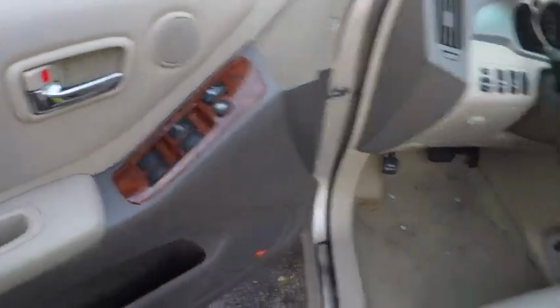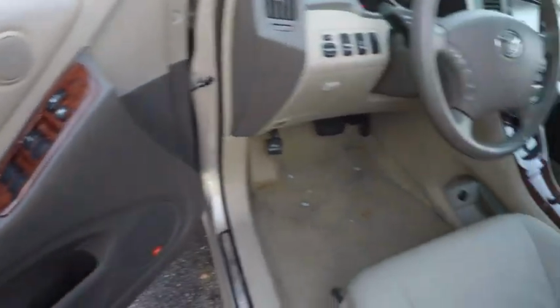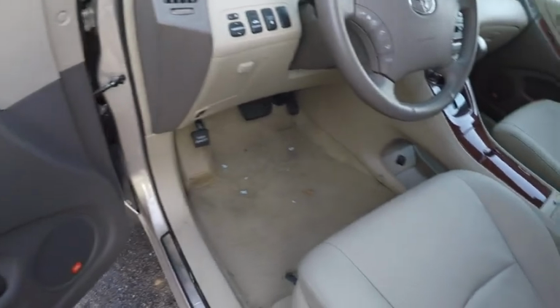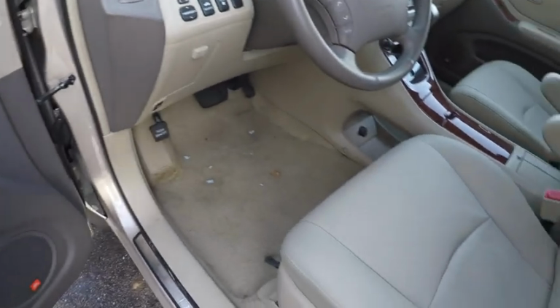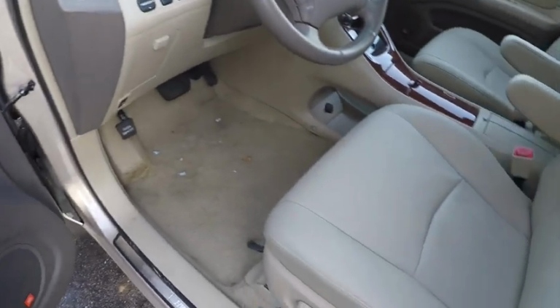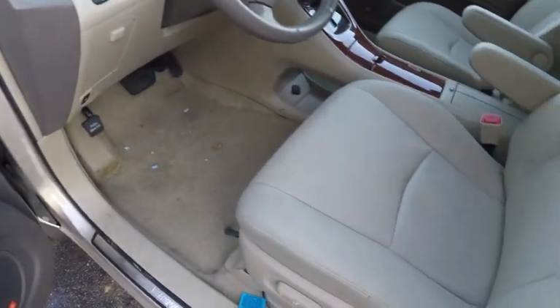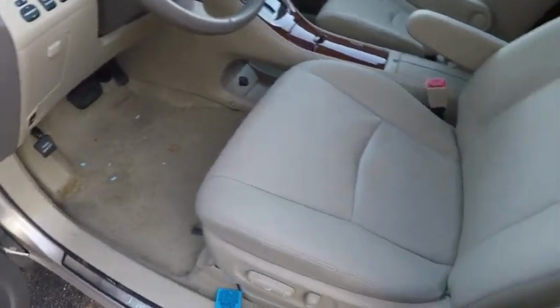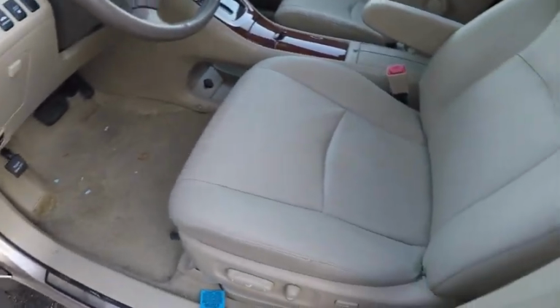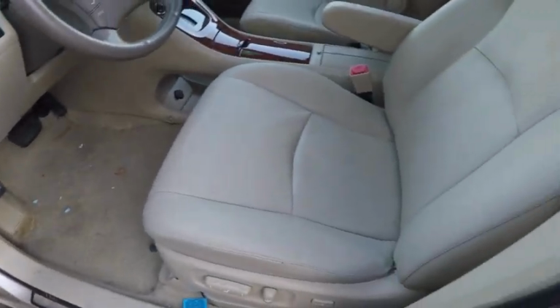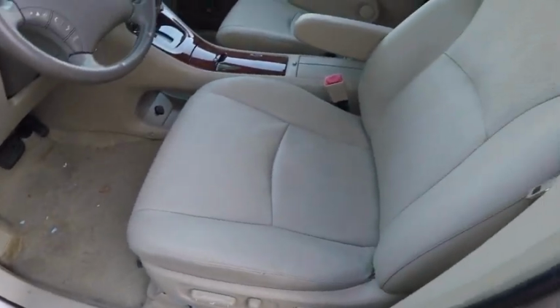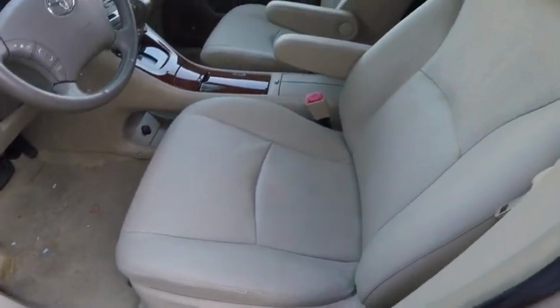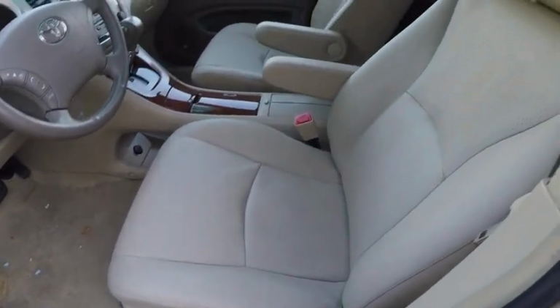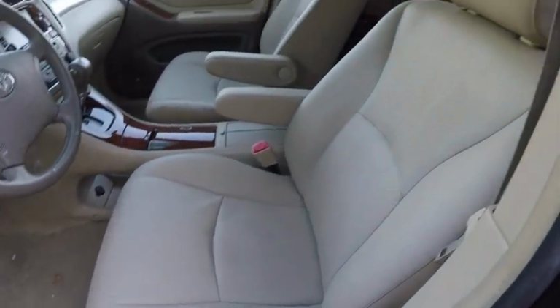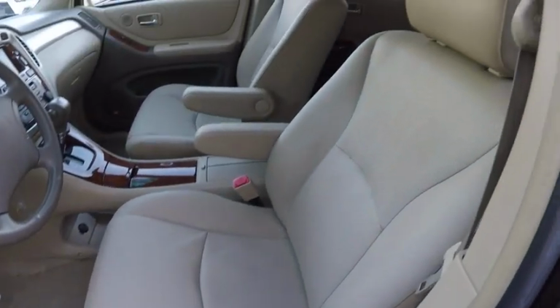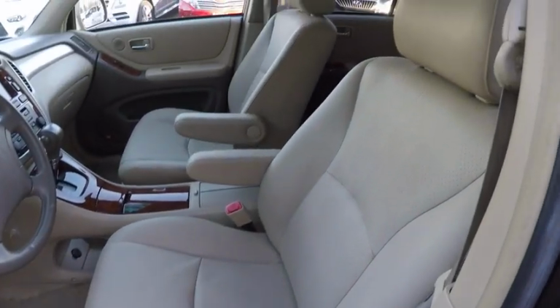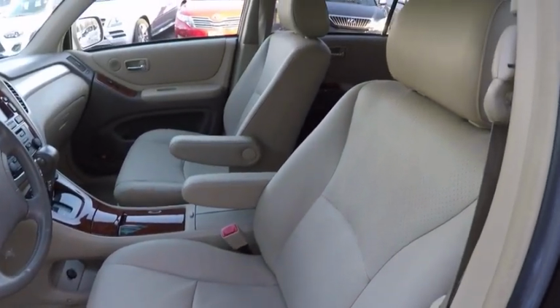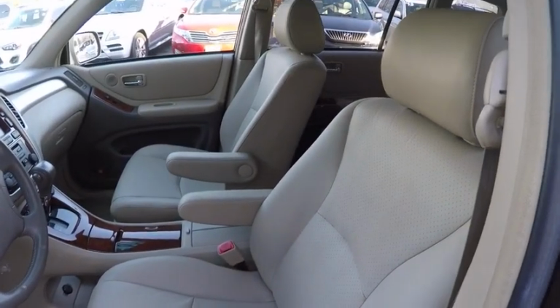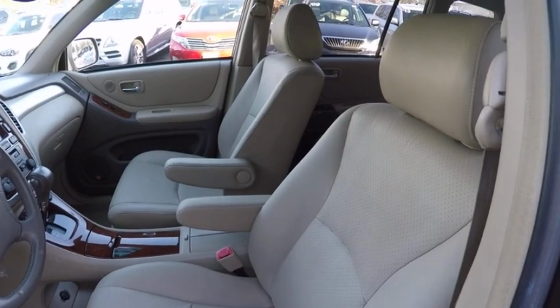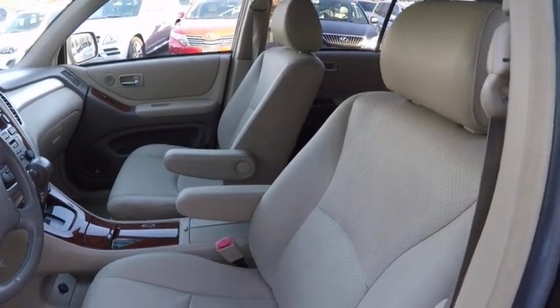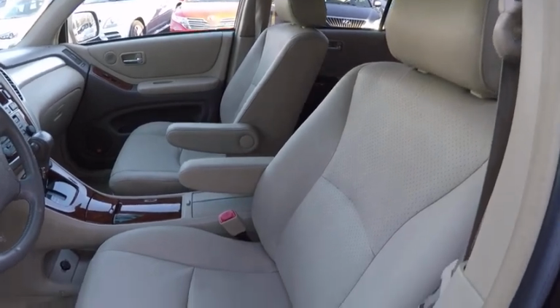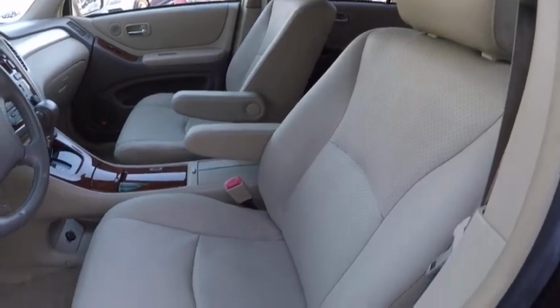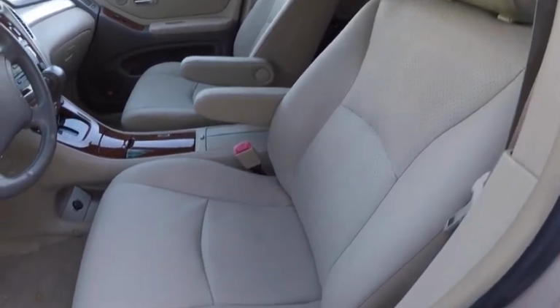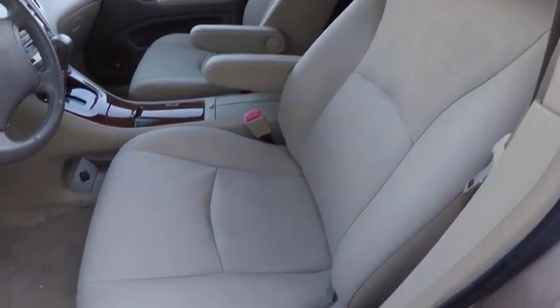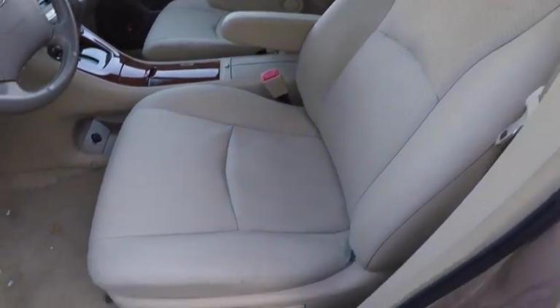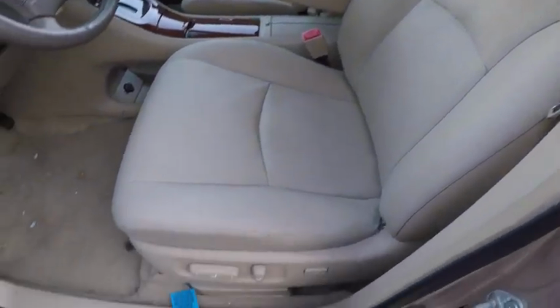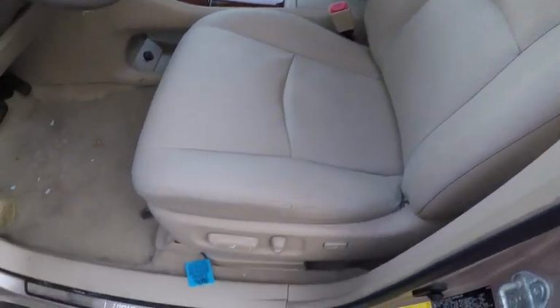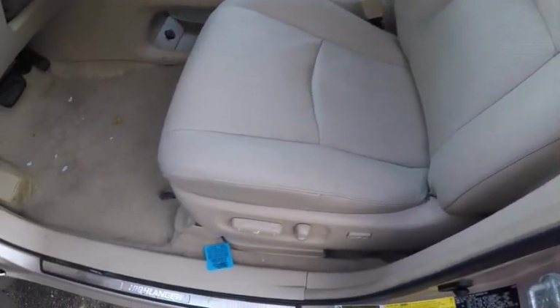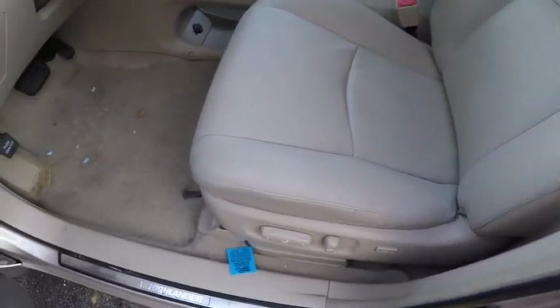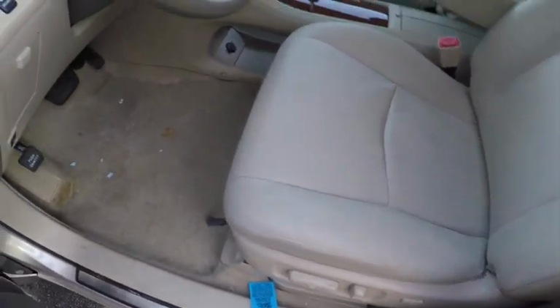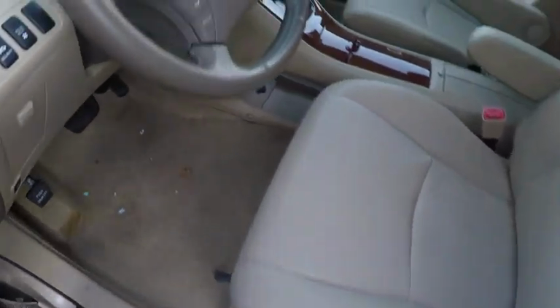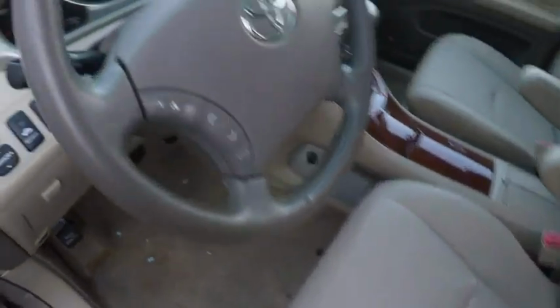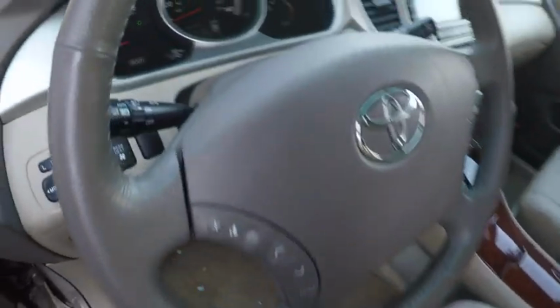Here are some of this vehicle's great options: third row seat, traction control, stability control, power steering, cruise control, trip computer, clock, child safety locks, power windows, power door locks.